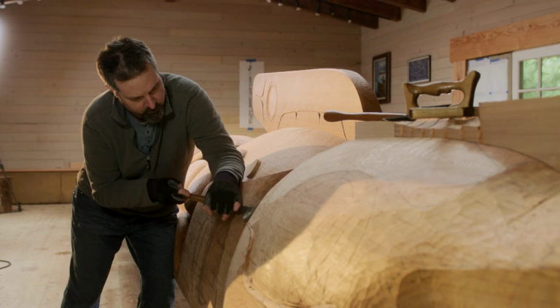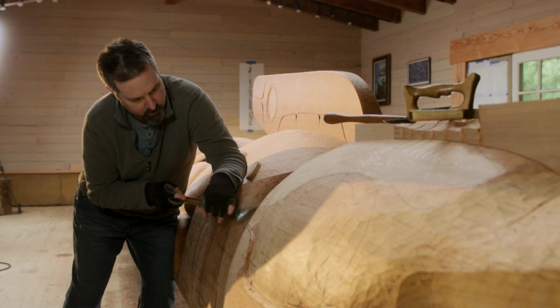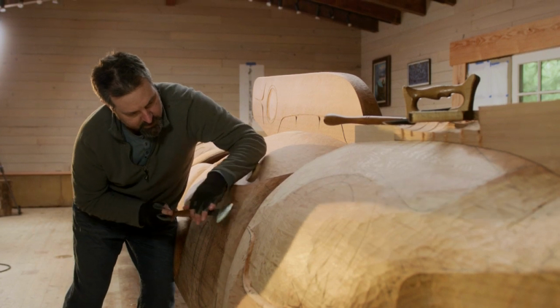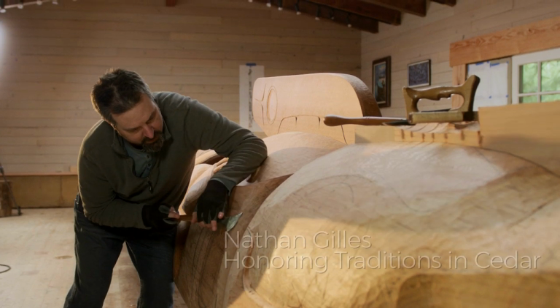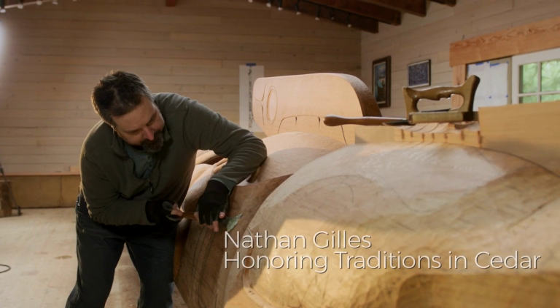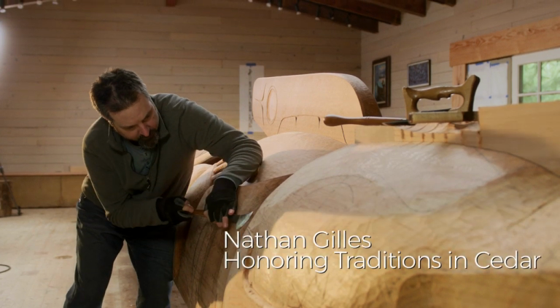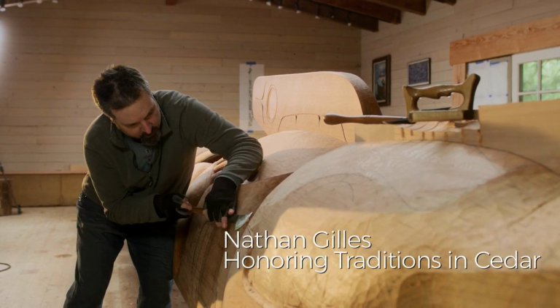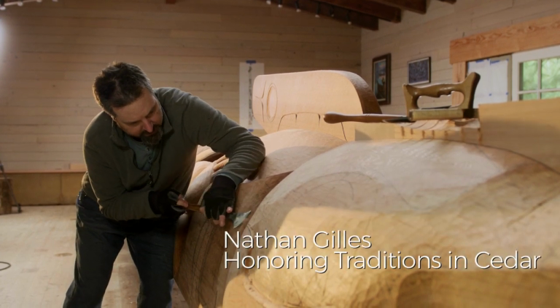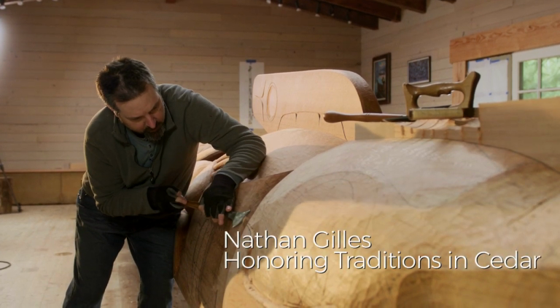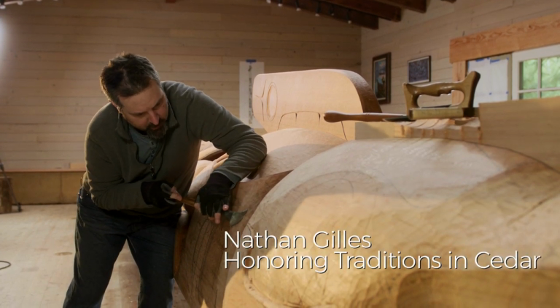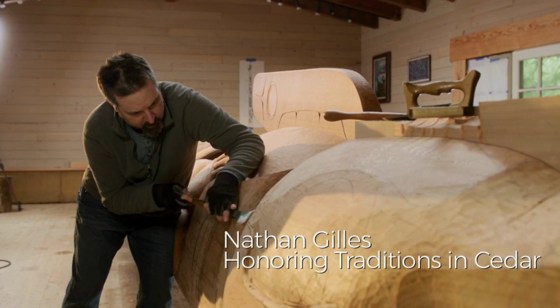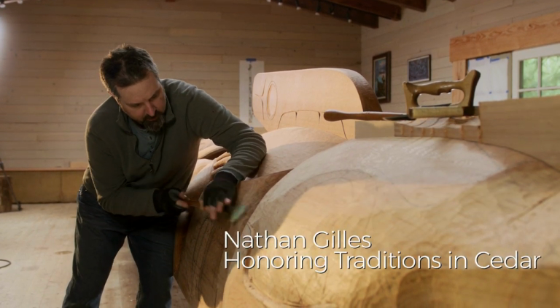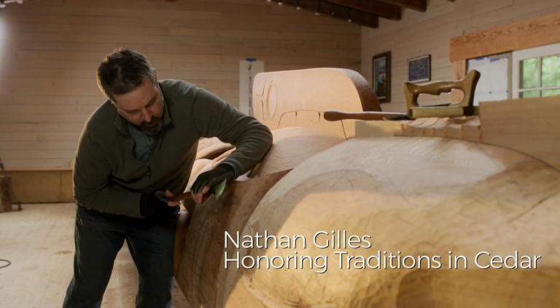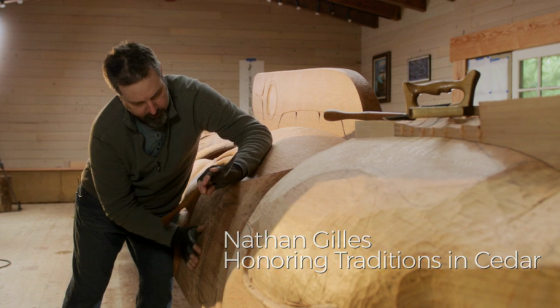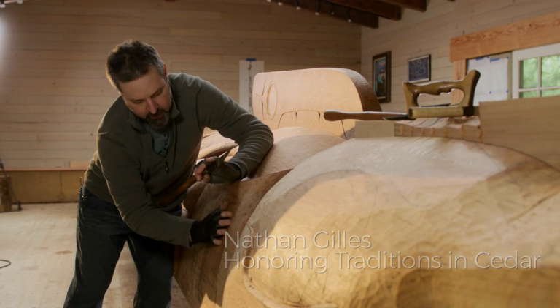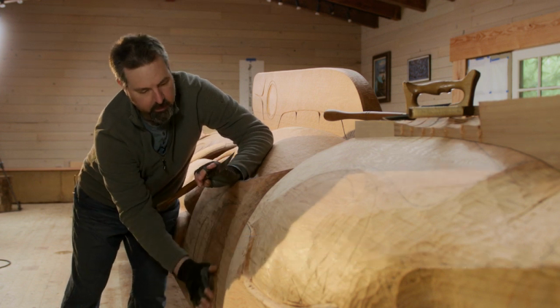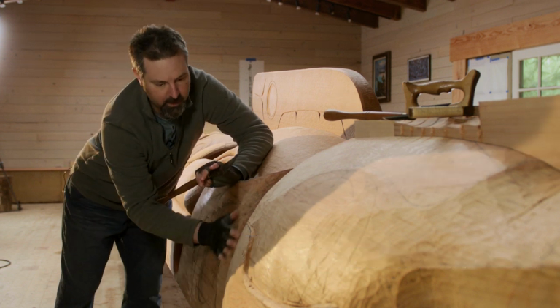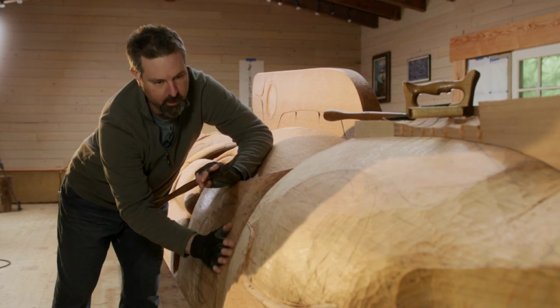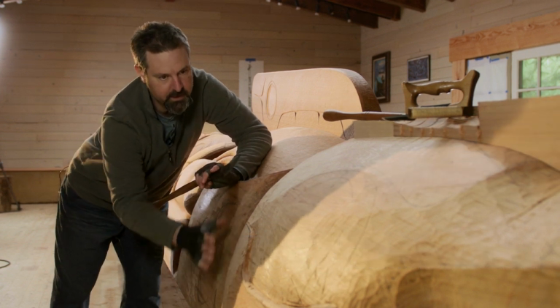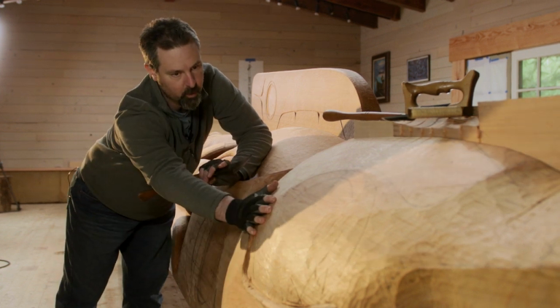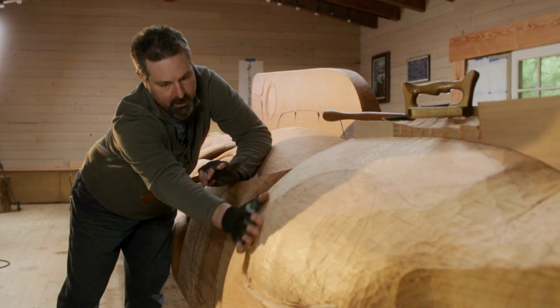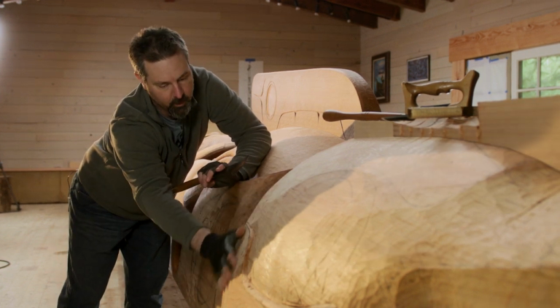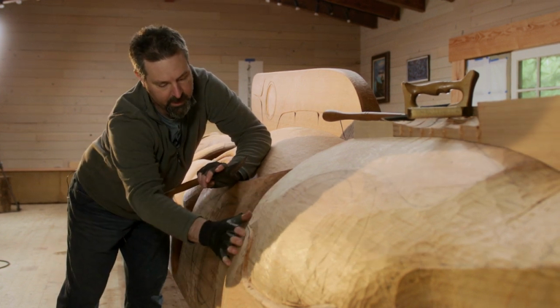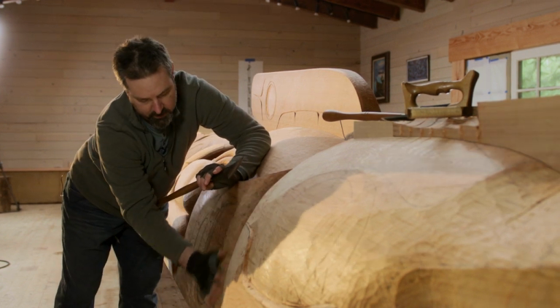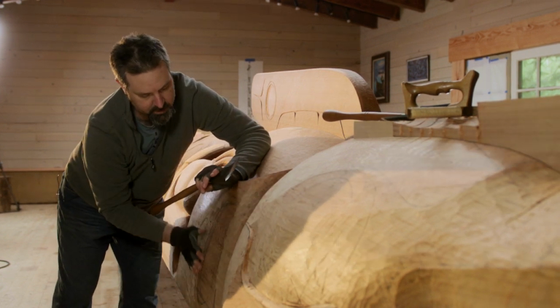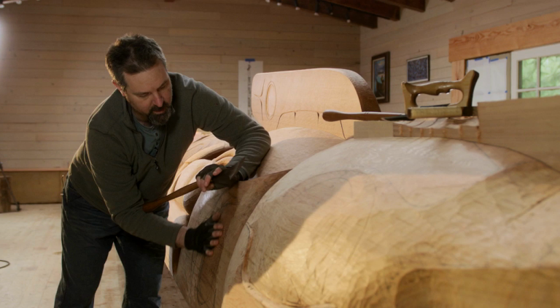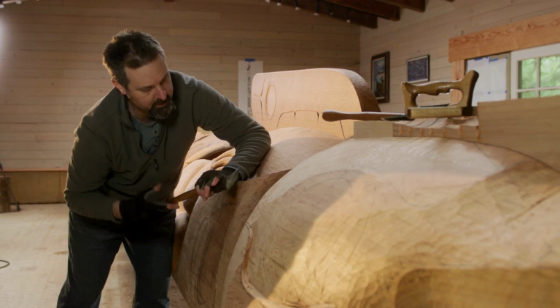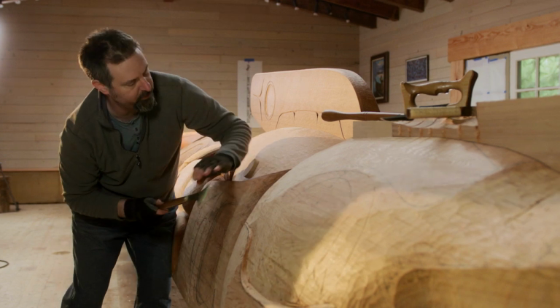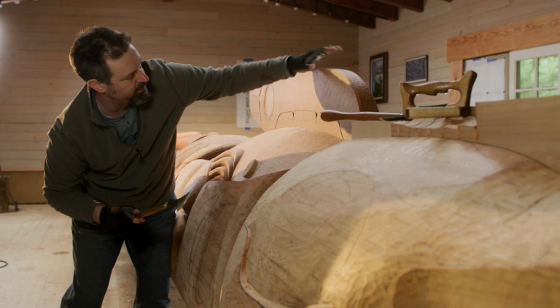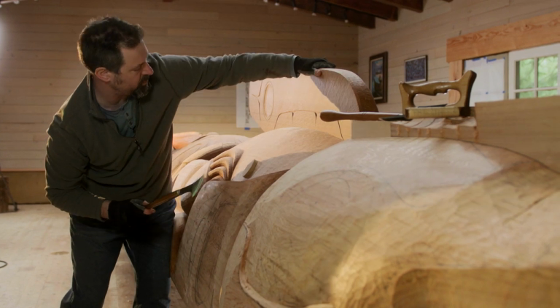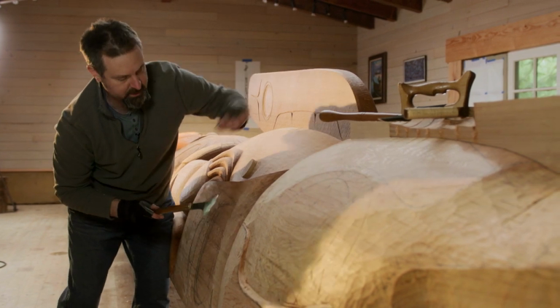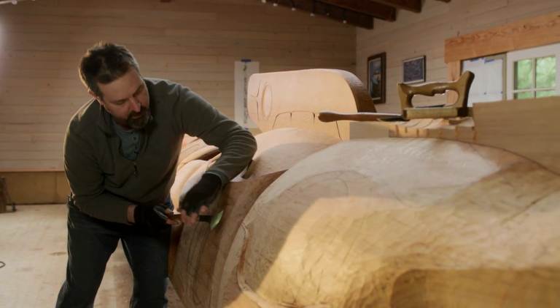This is a big killer whale pectoral fin here that I'm working on. This is the roughed out killer whale's head. This is the pectoral fin and the dorsal fins up here.